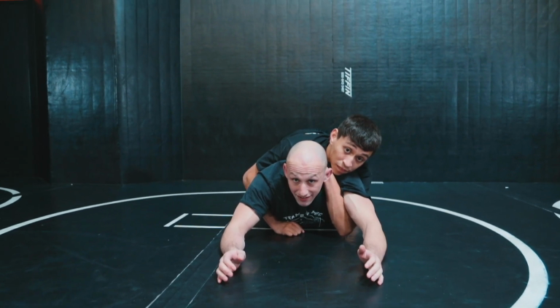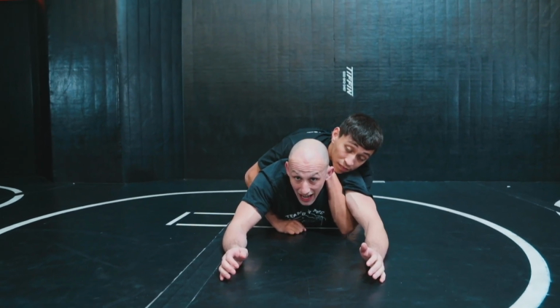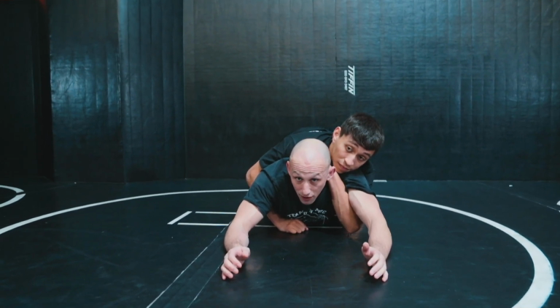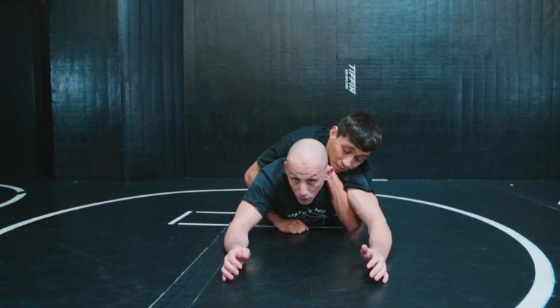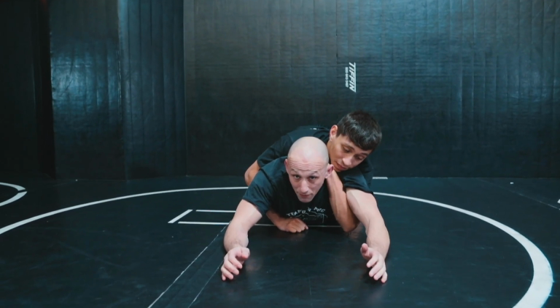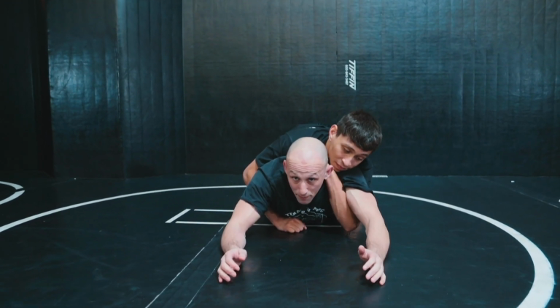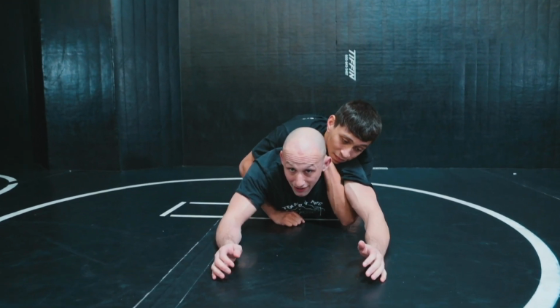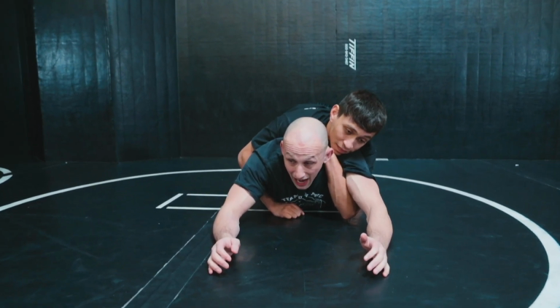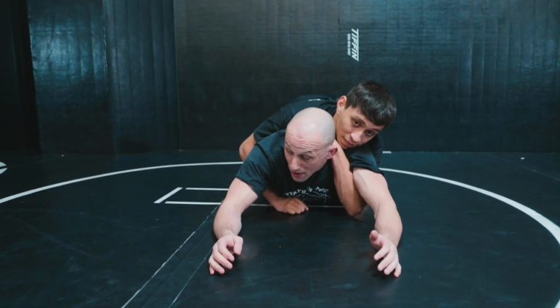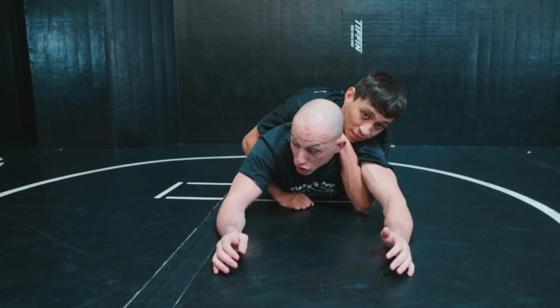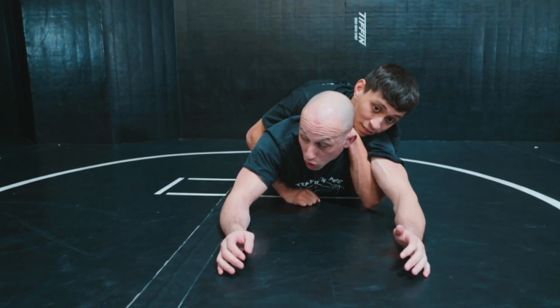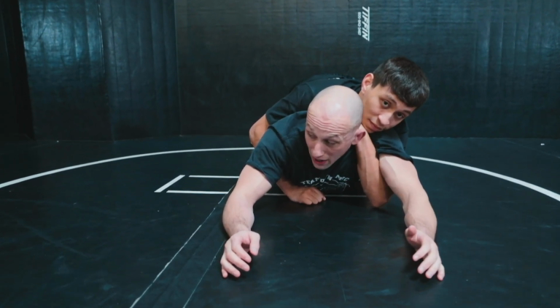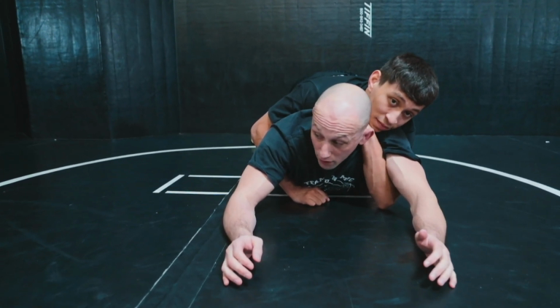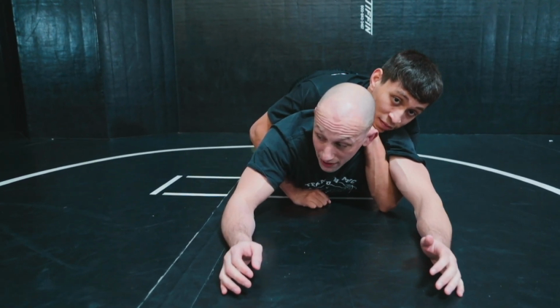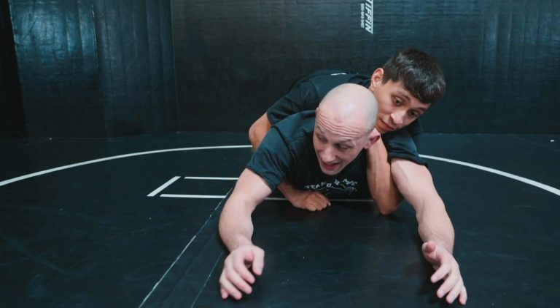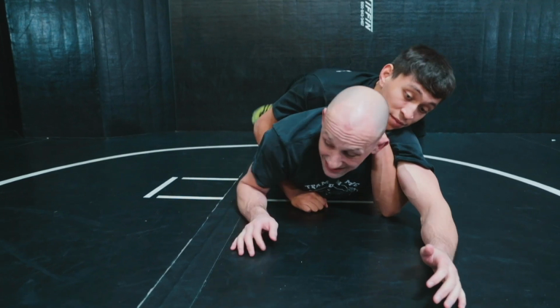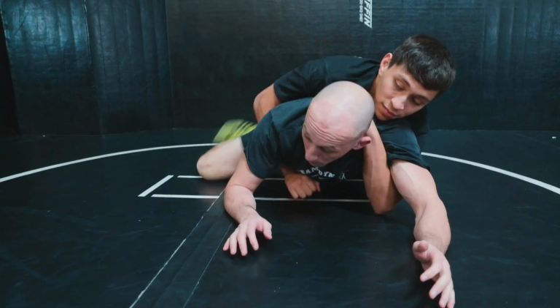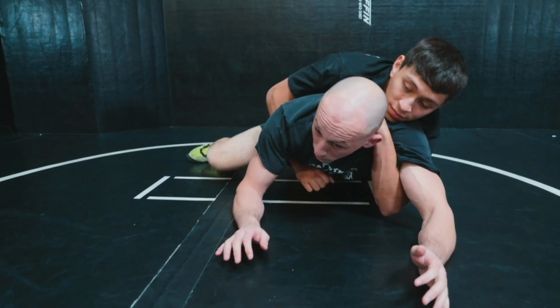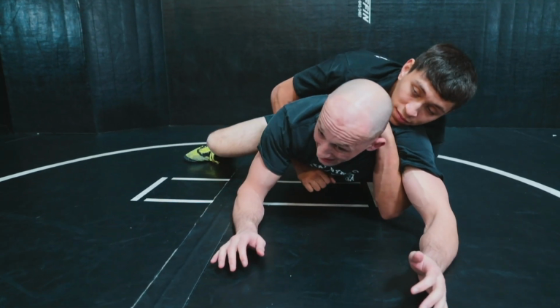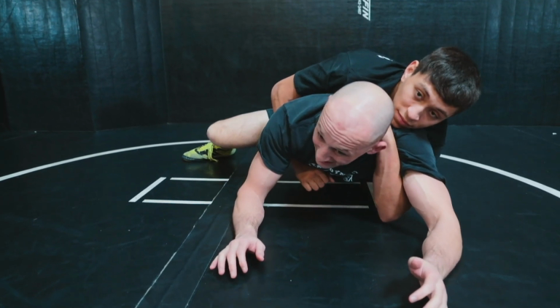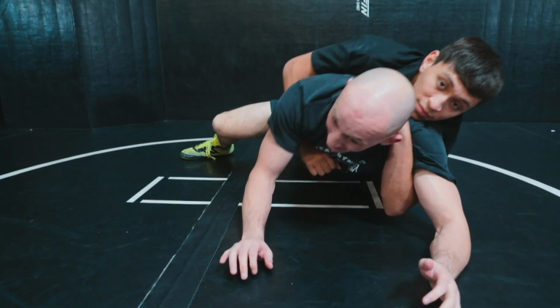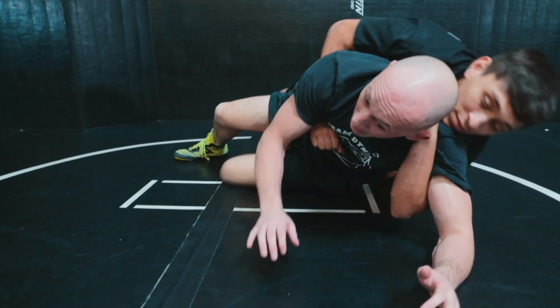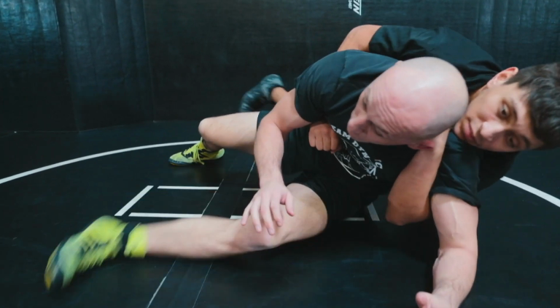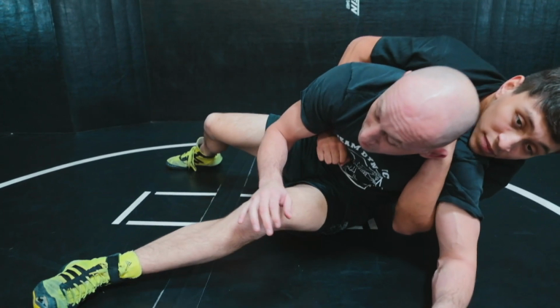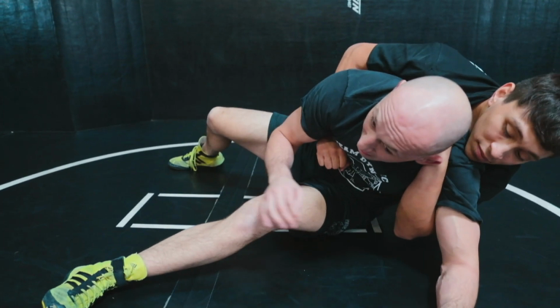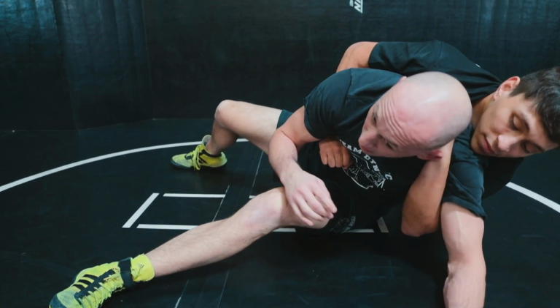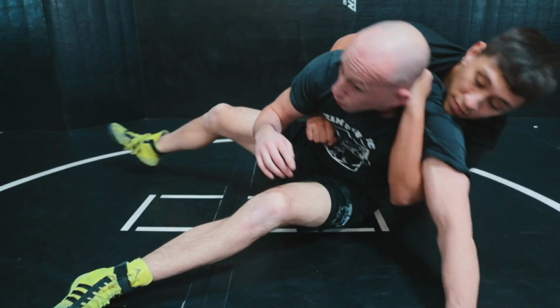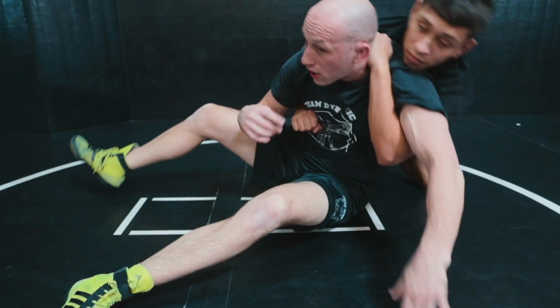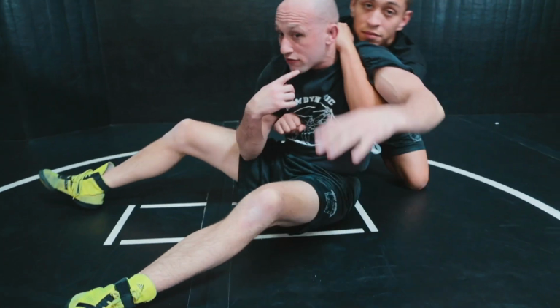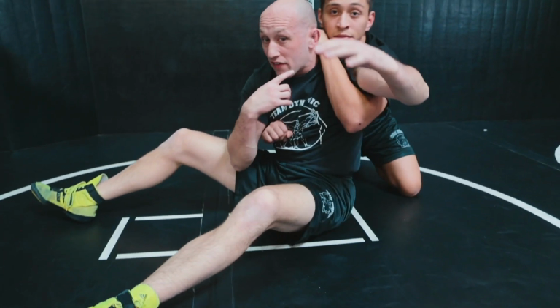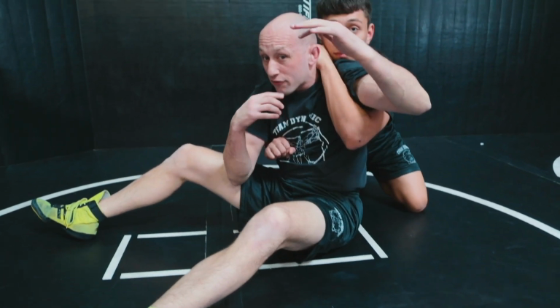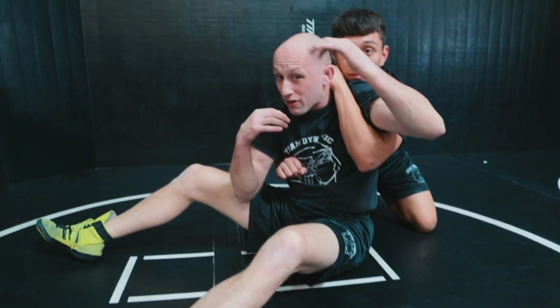He's got a half Nelson on me when I'm on my belly. I better look away from it, step up with the outside leg, move to a sit out. We know how to defend the half from here.